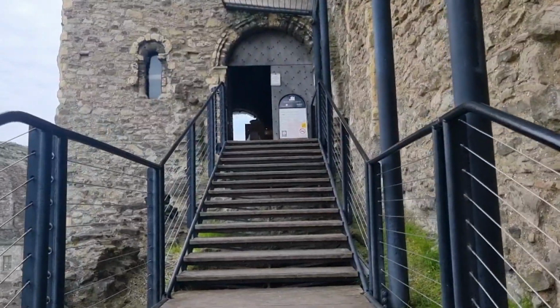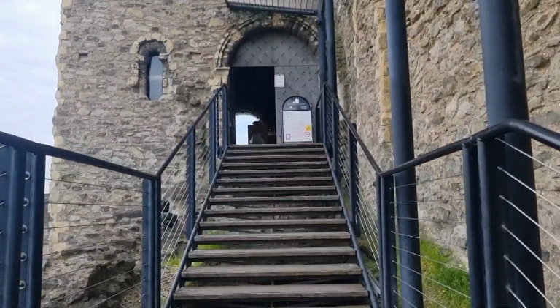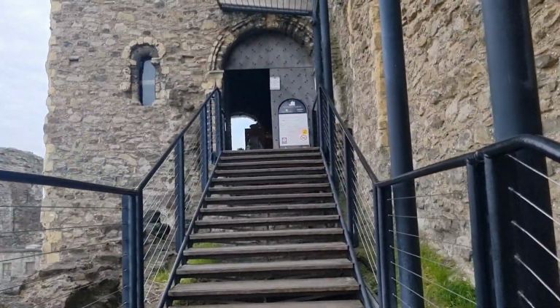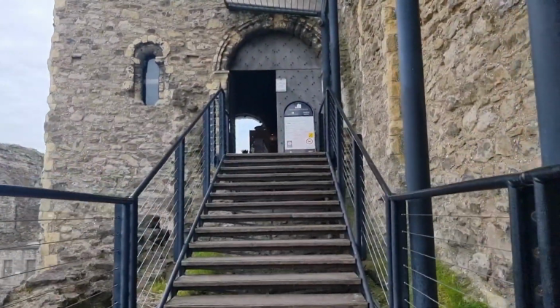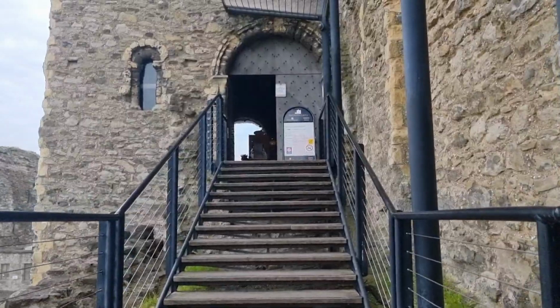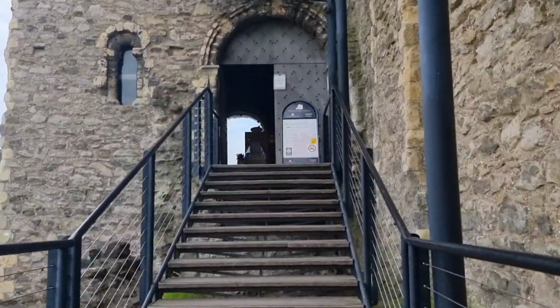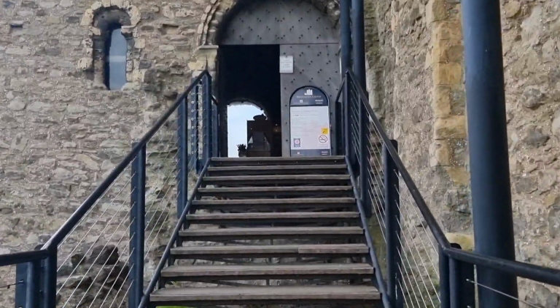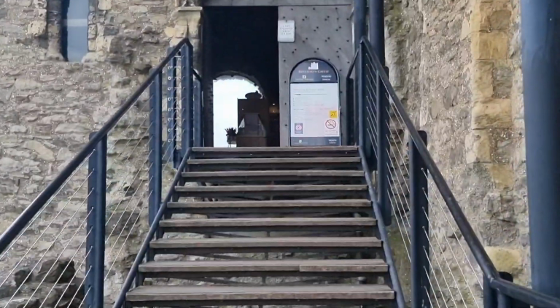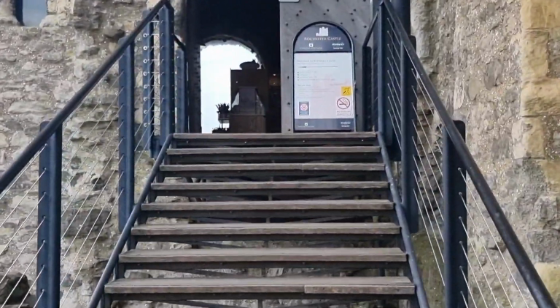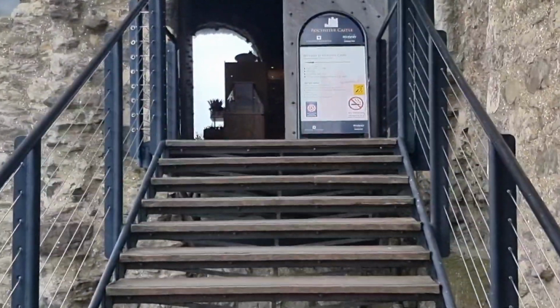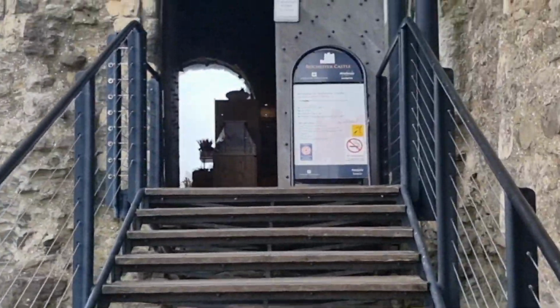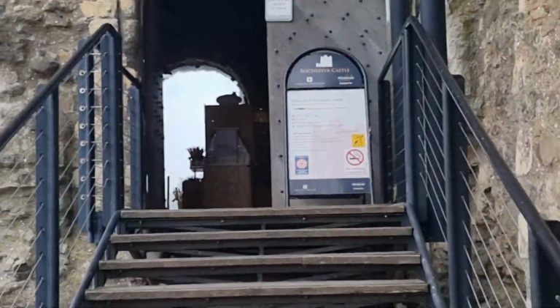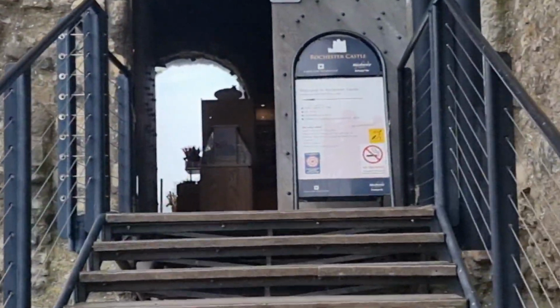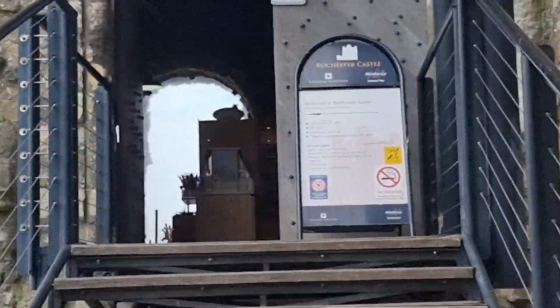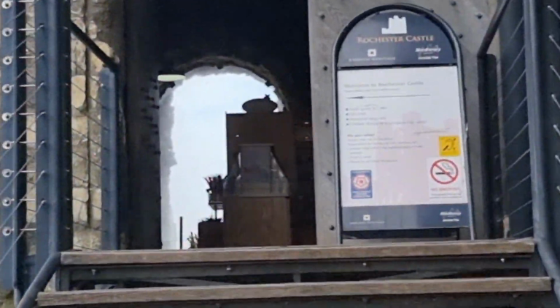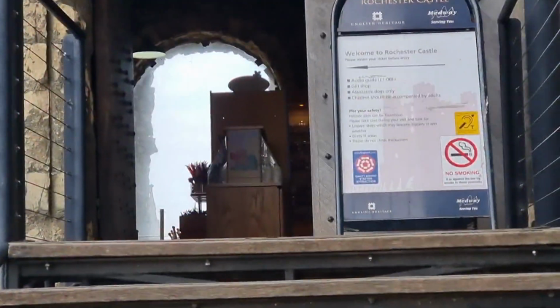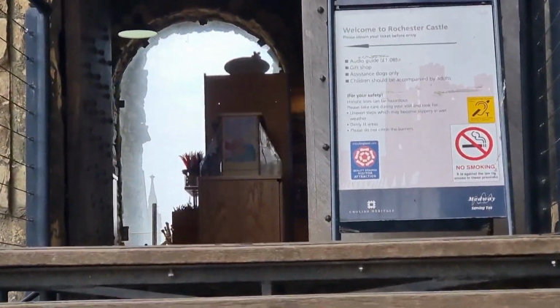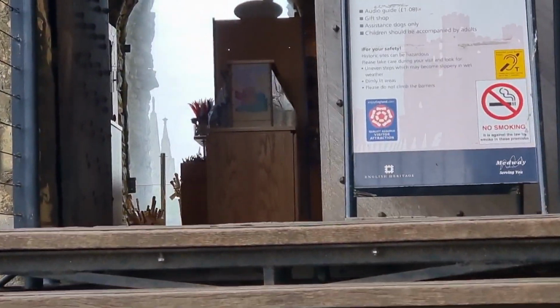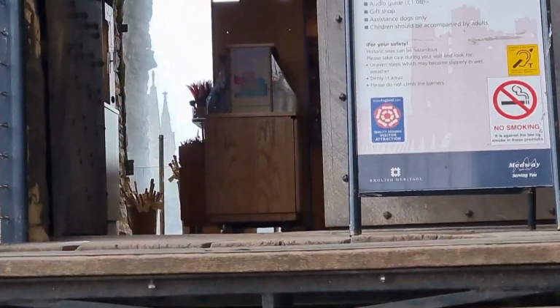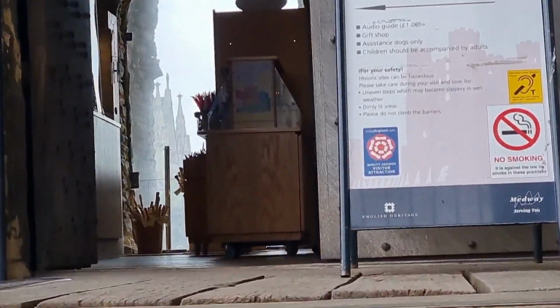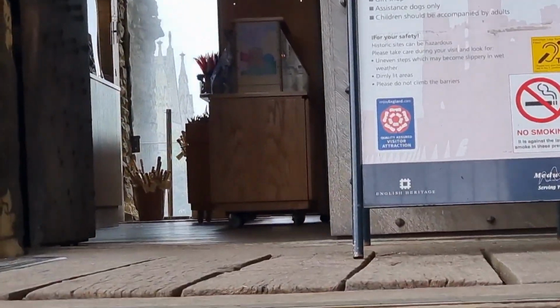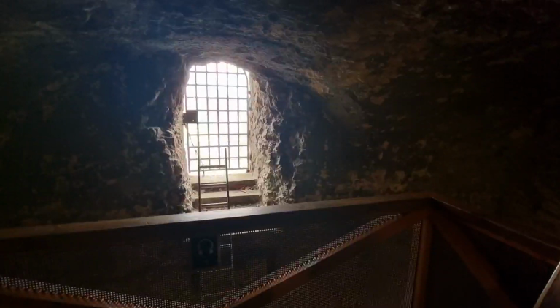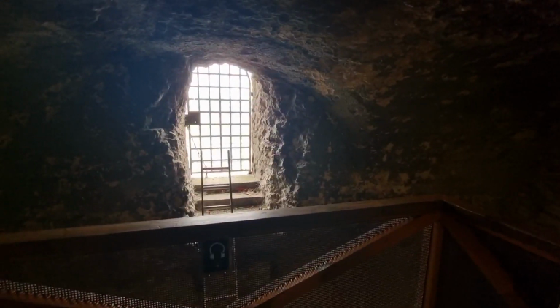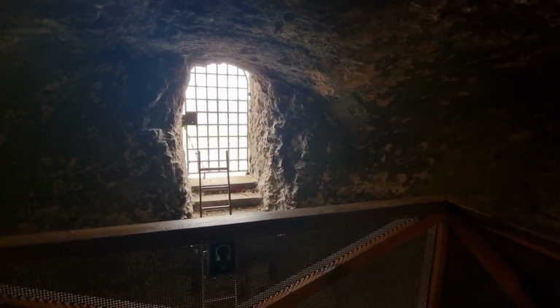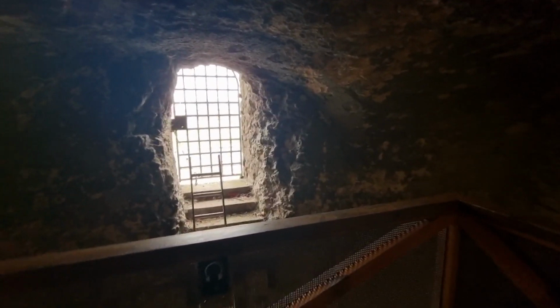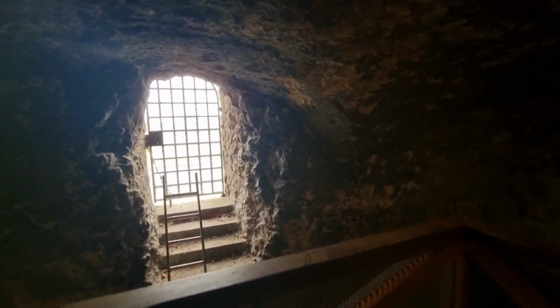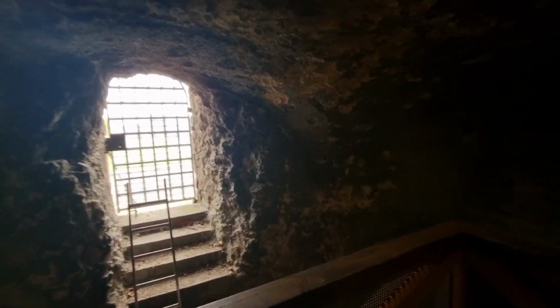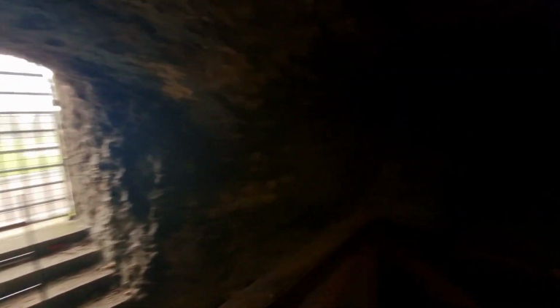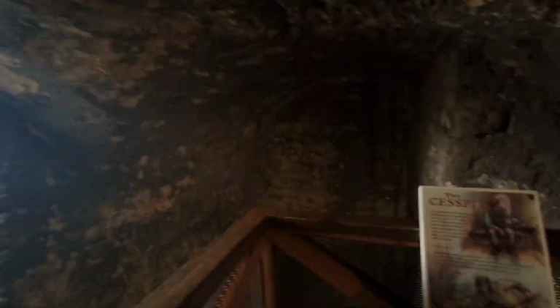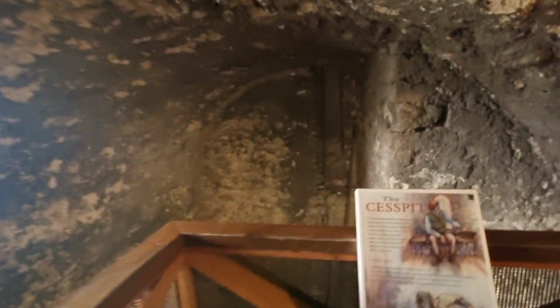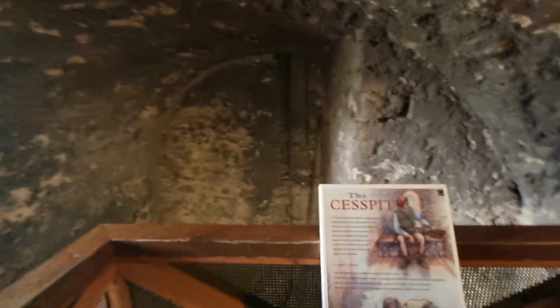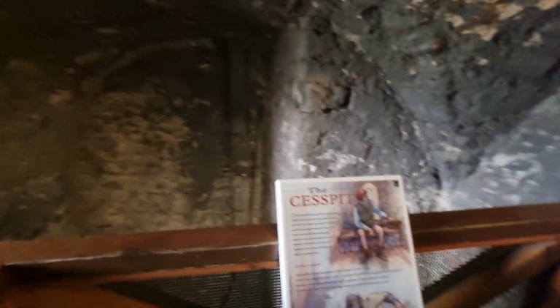We are at the entrance. Let's go. Right, first of all we are going to start at the bottom and work my way up to the top.